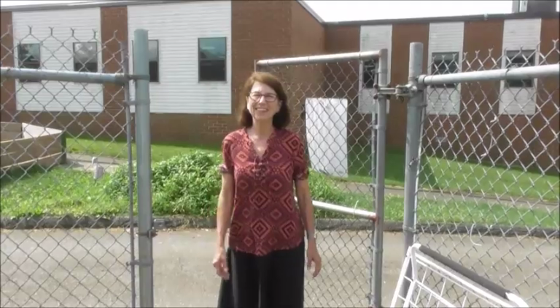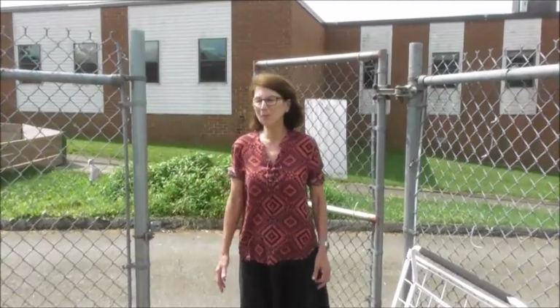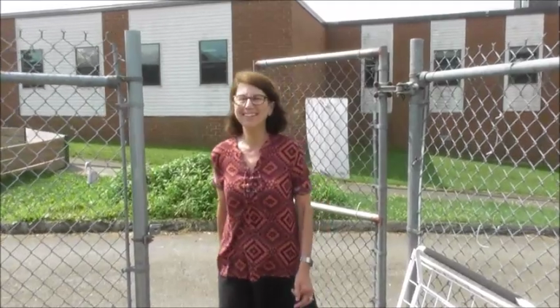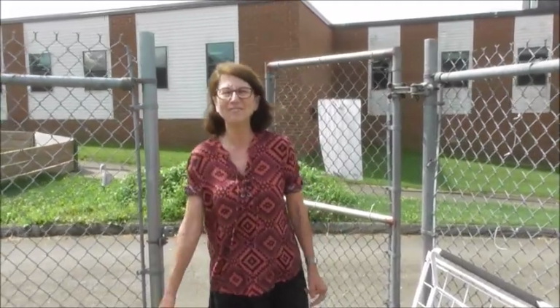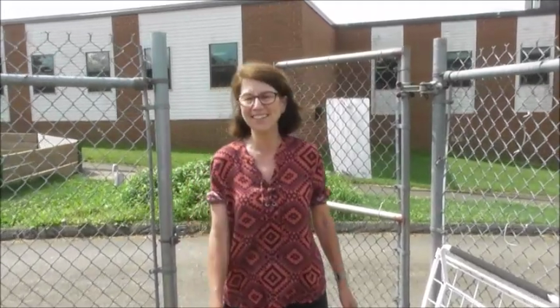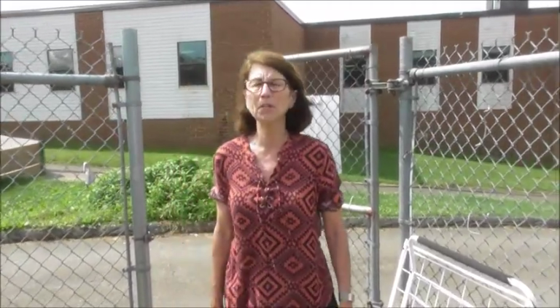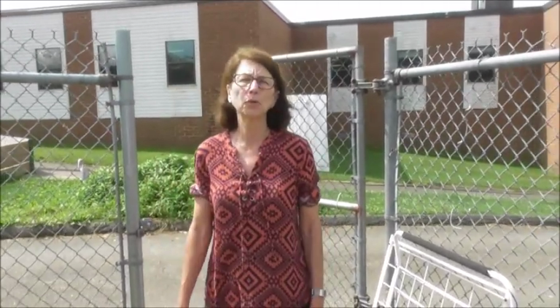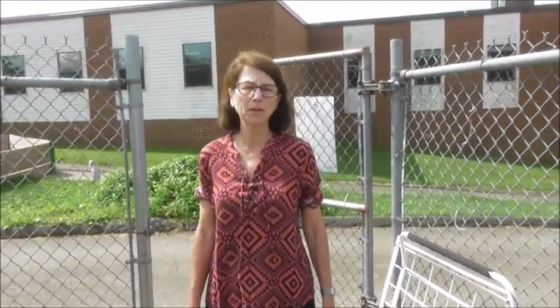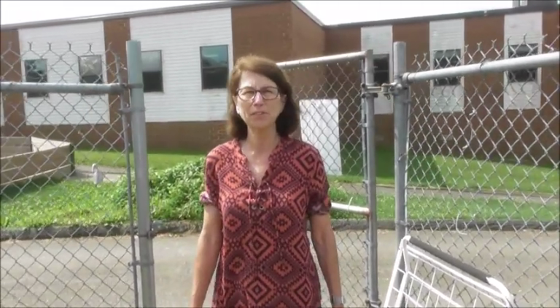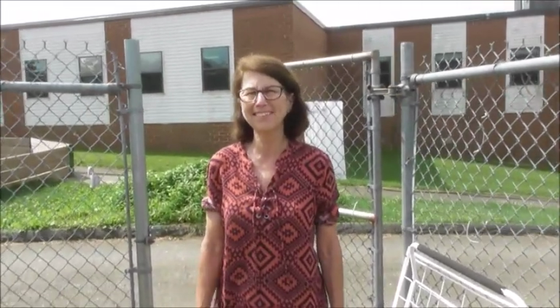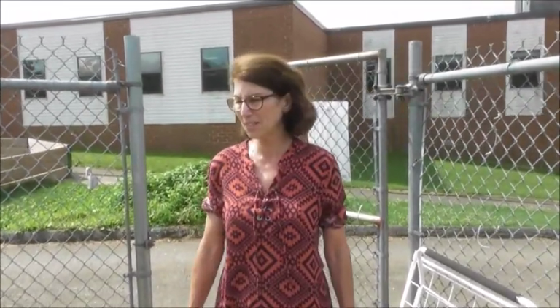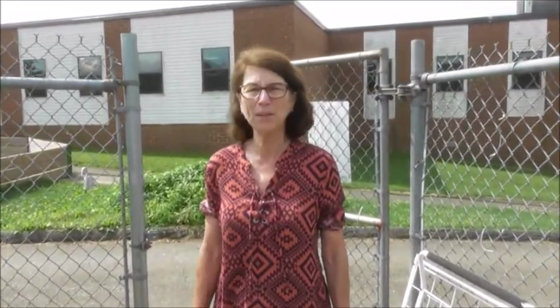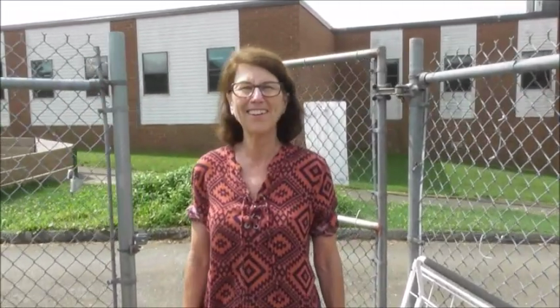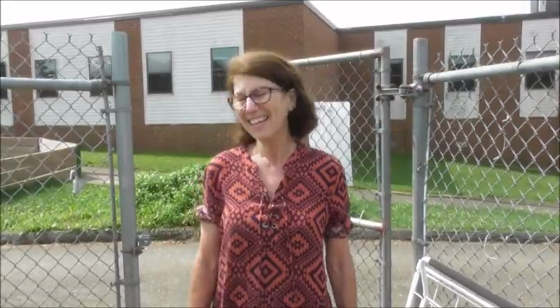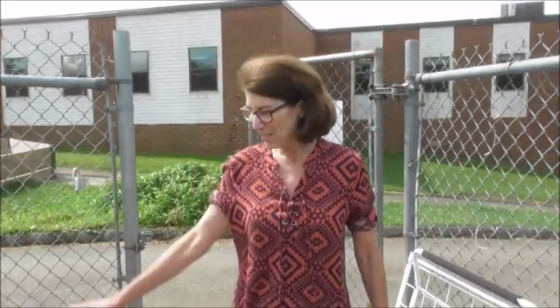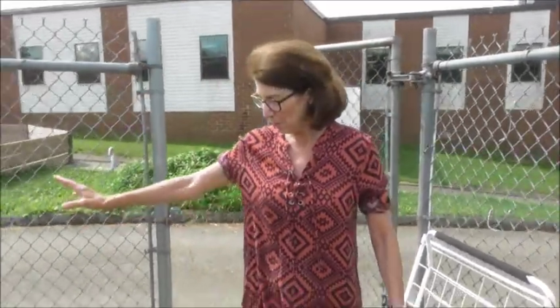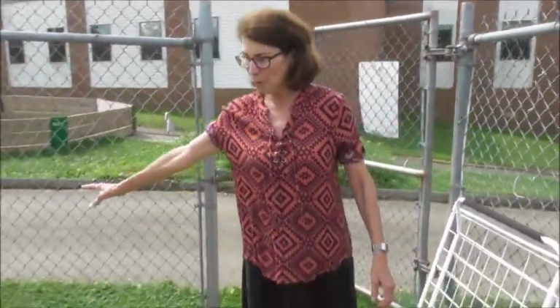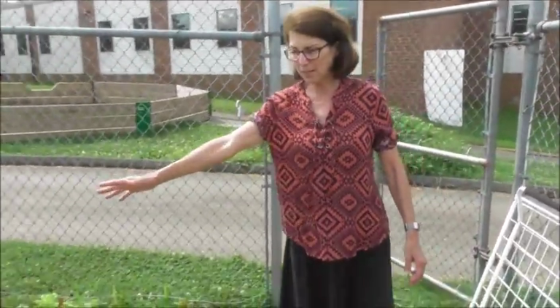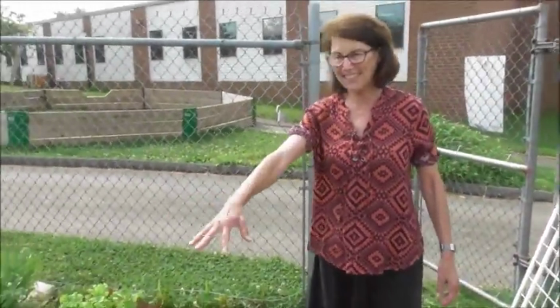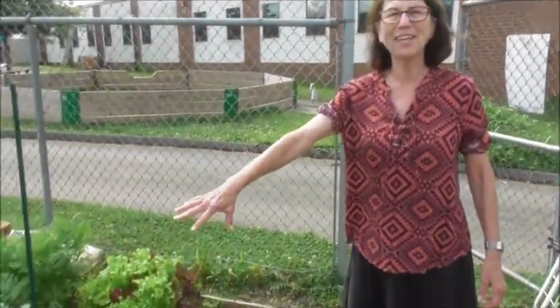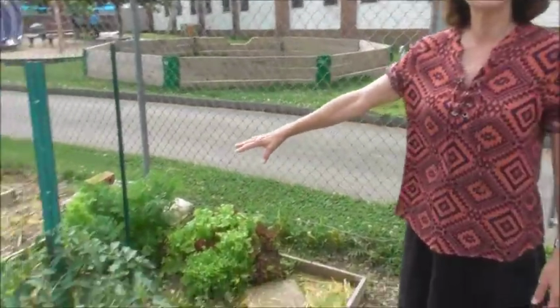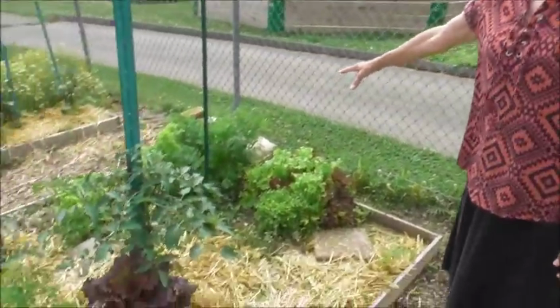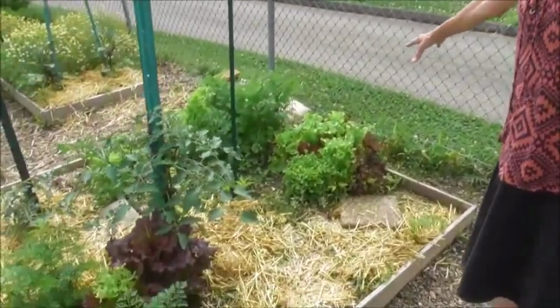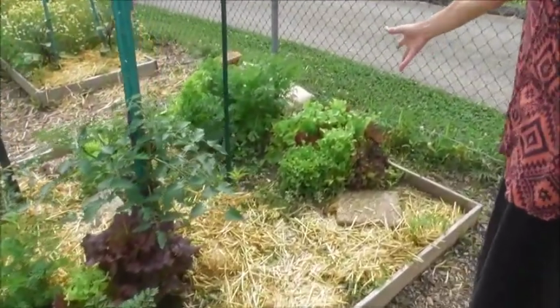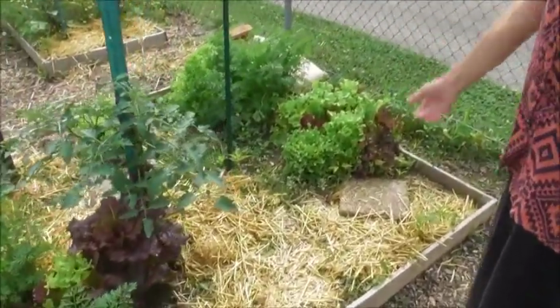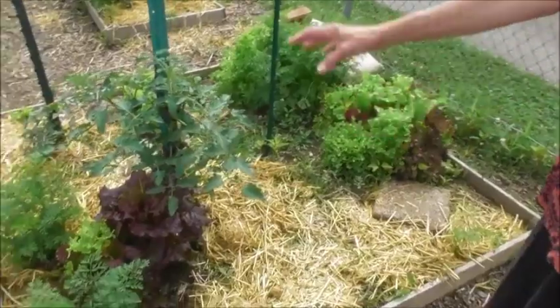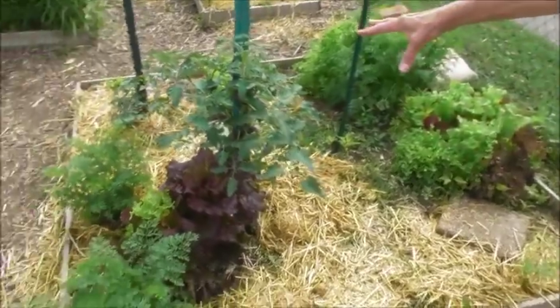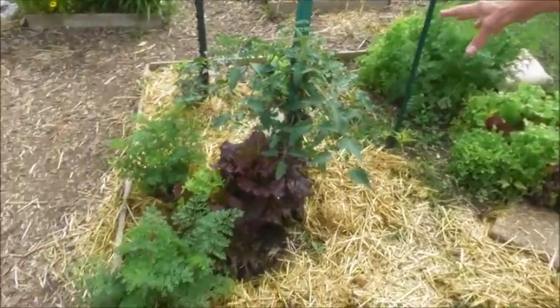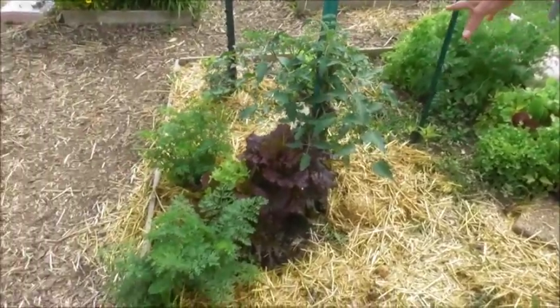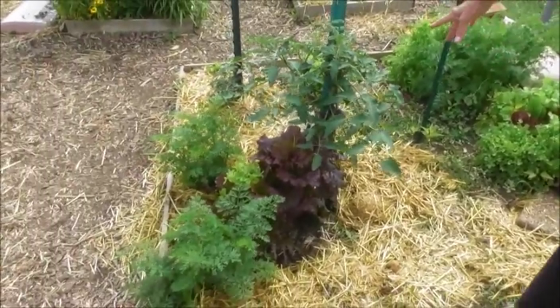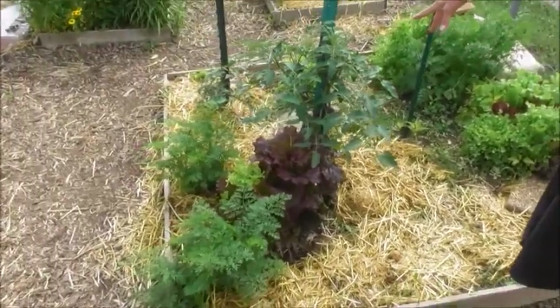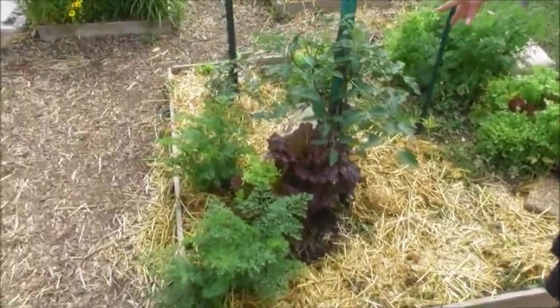Hi everyone, this is Maura Terry, and I'm going to tour the garden with you to let you see what's been going on. So when you first walk in, you can see that we have nice, beautiful lettuce and tomatoes, which are starting to grow.